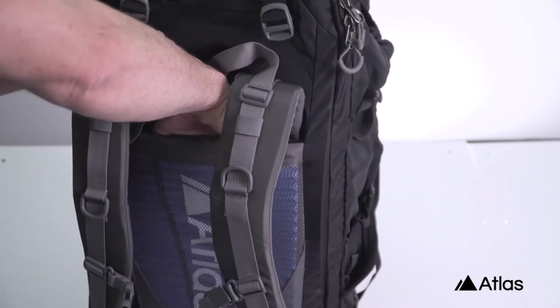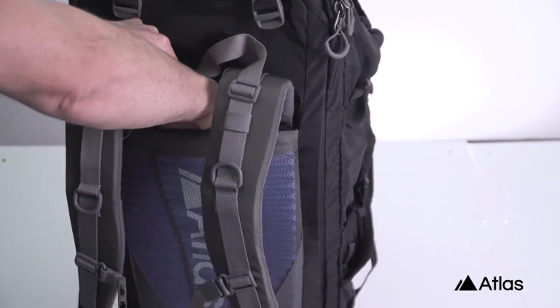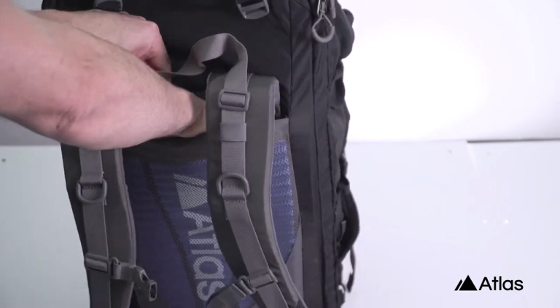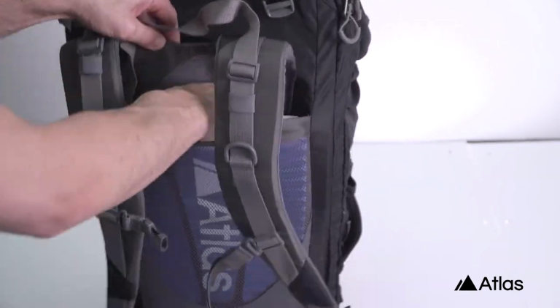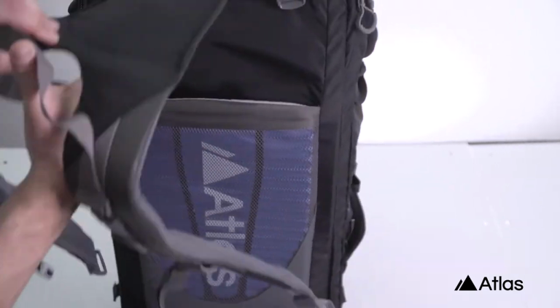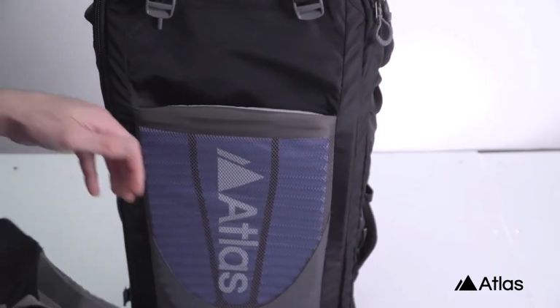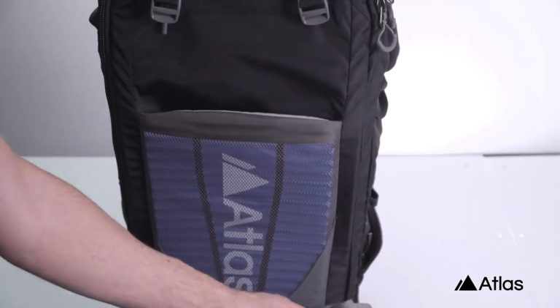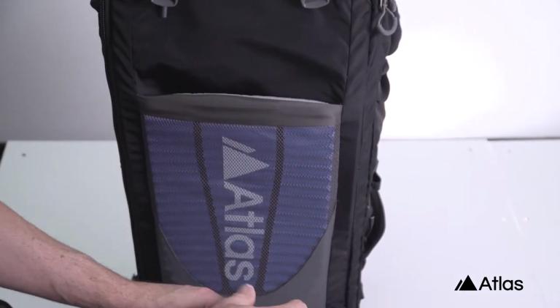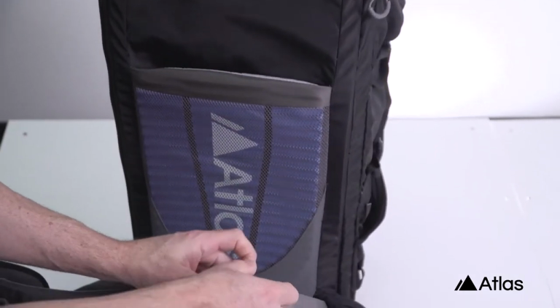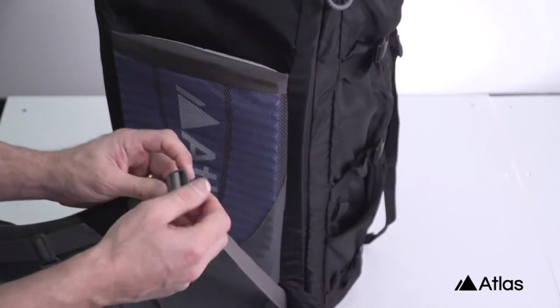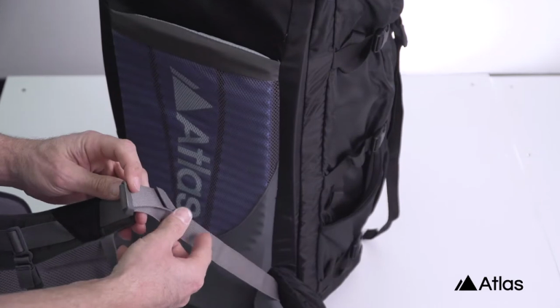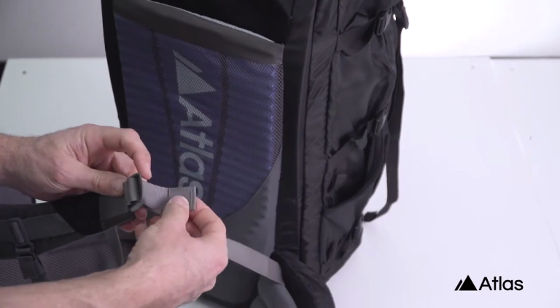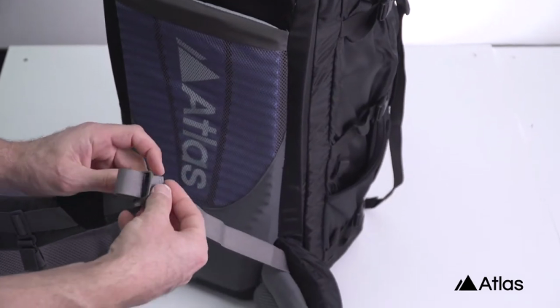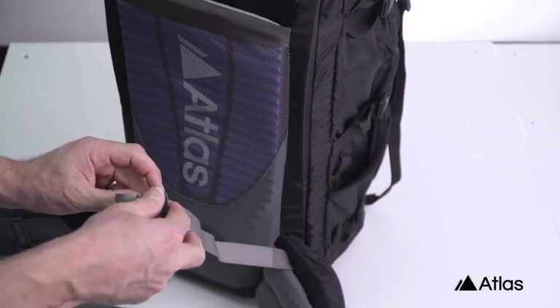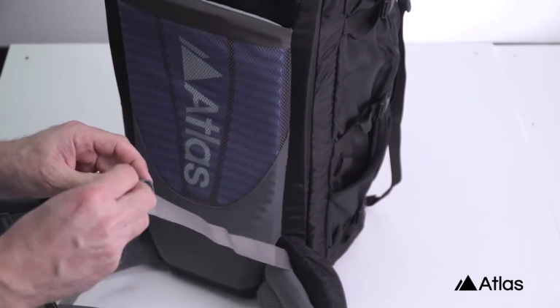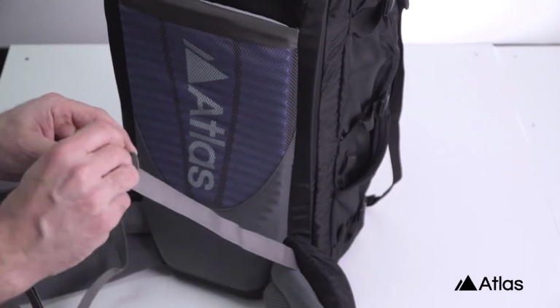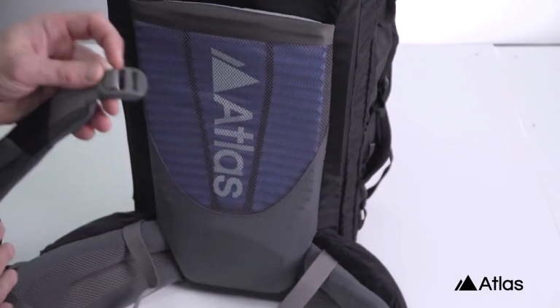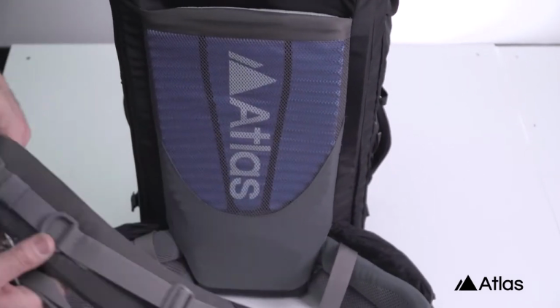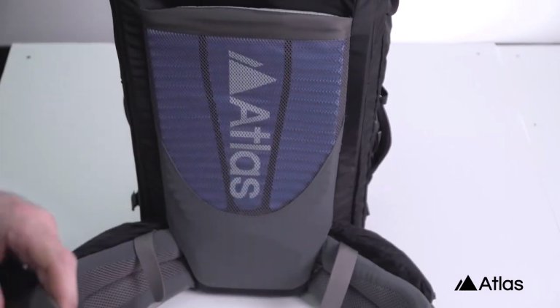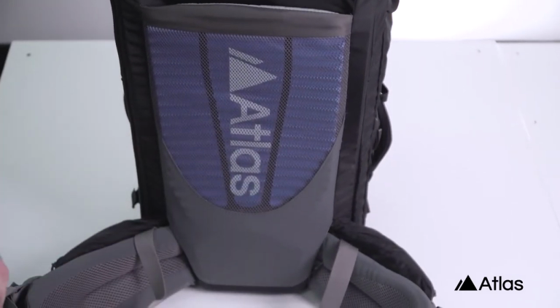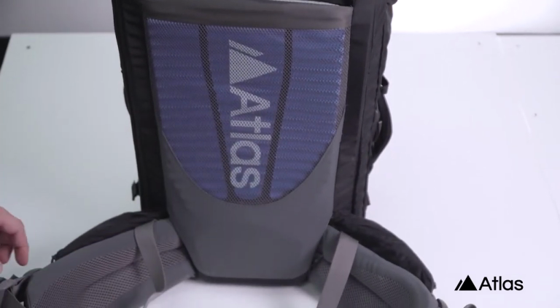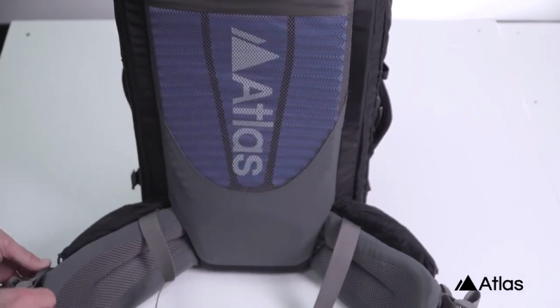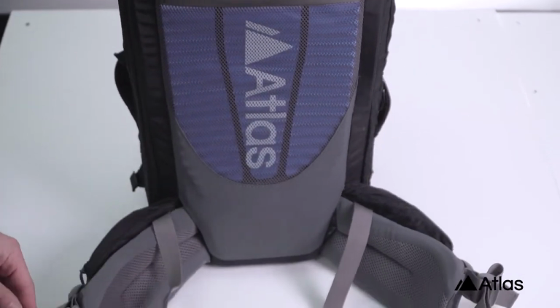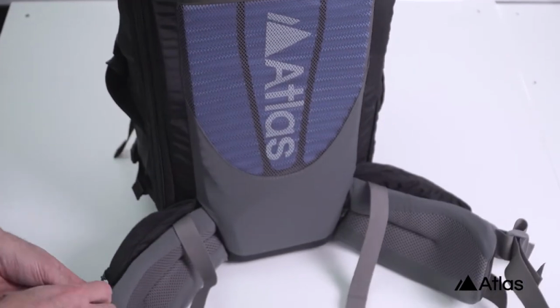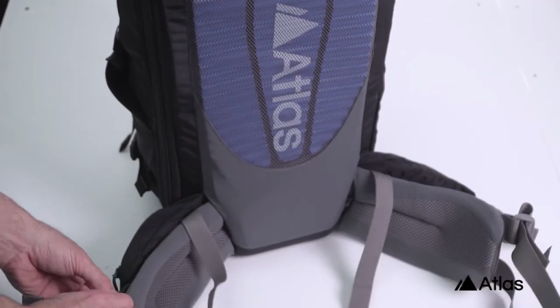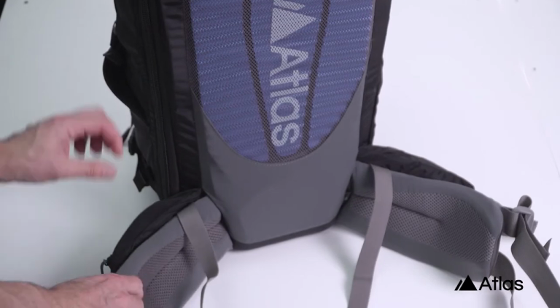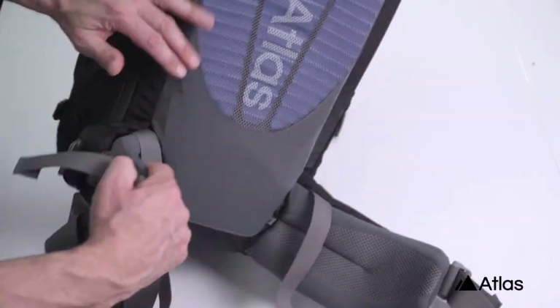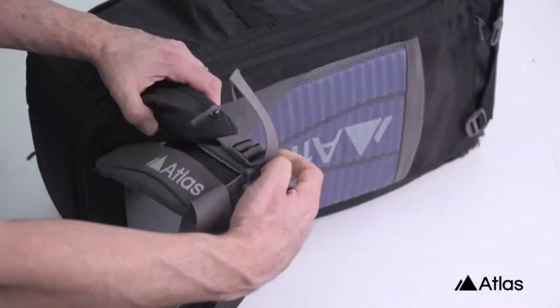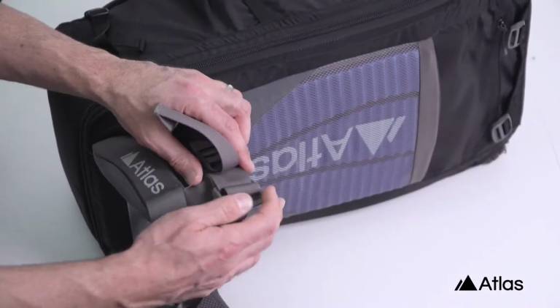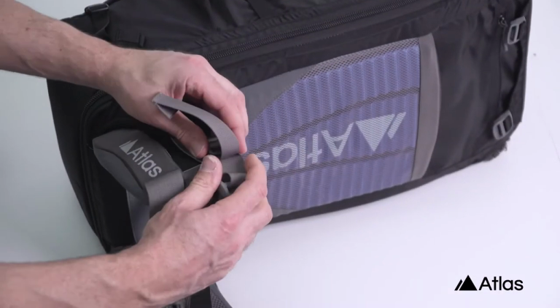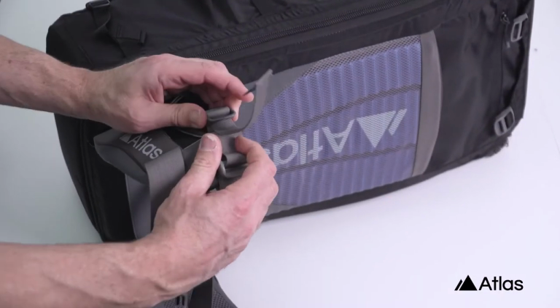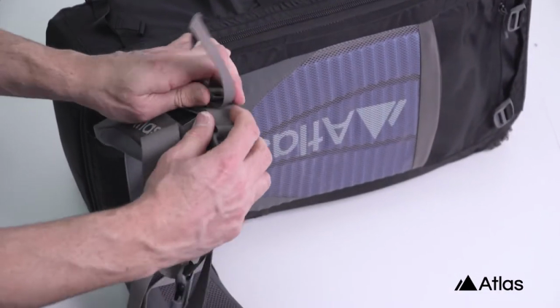With just those couple of buckles, and just remove this last one over here, we've removed the shoulder strap from your pack. Then it's on to the waist belt.